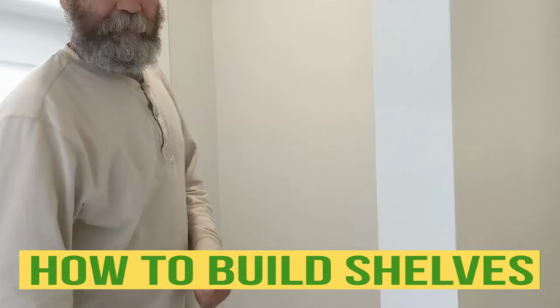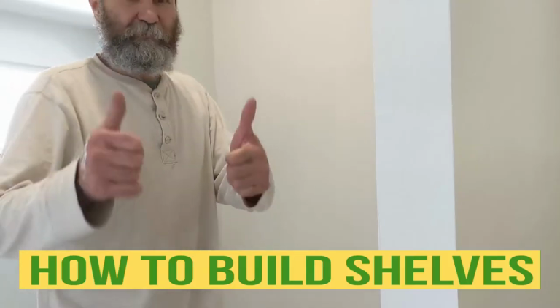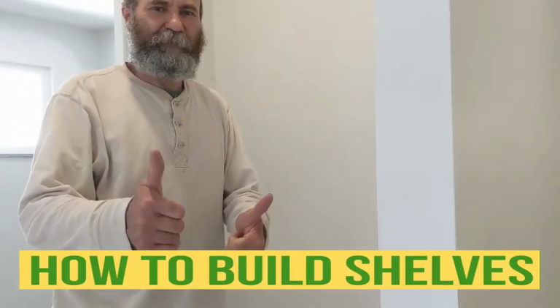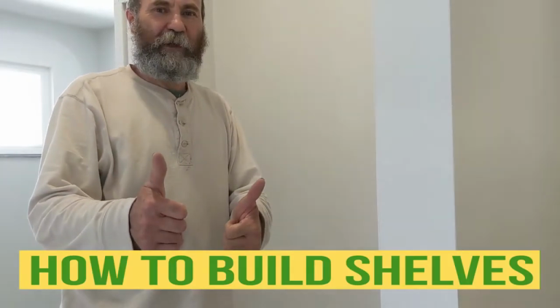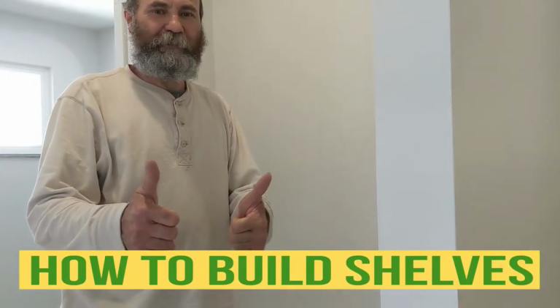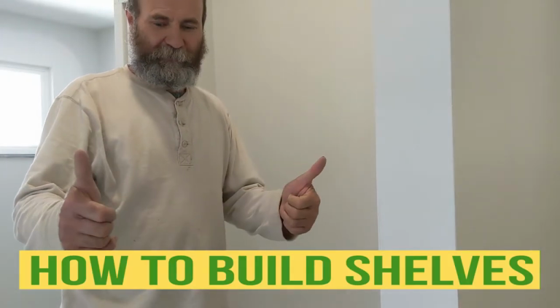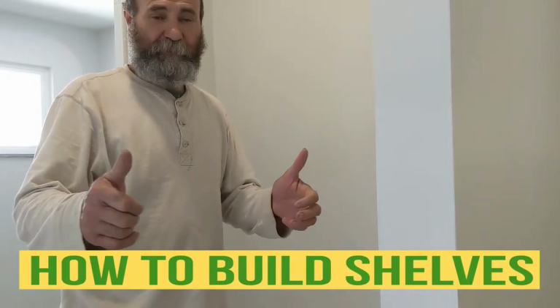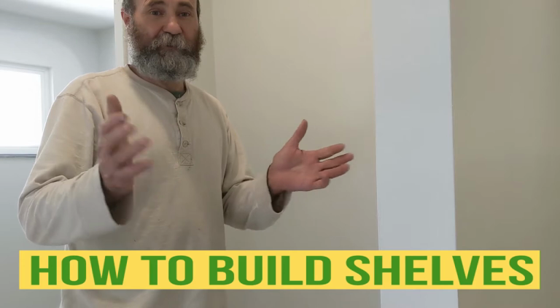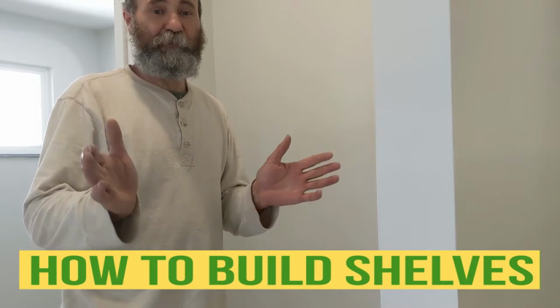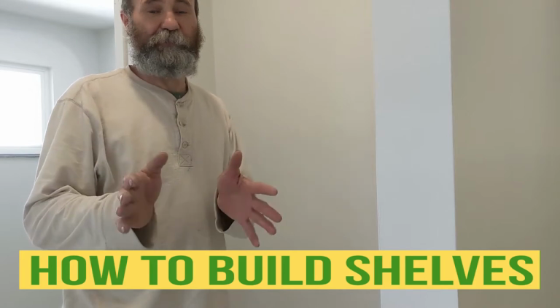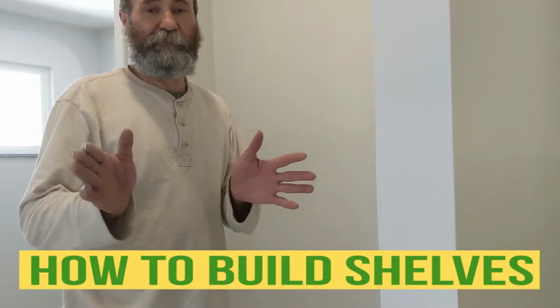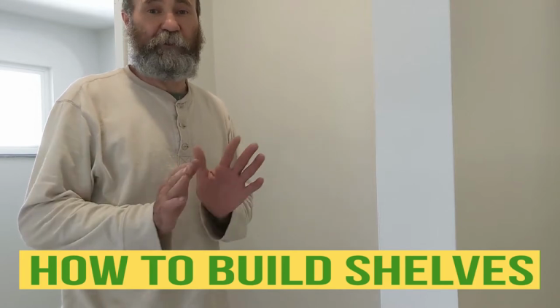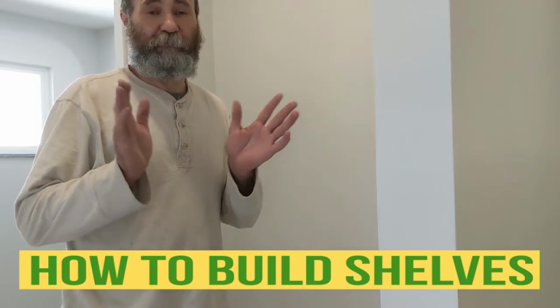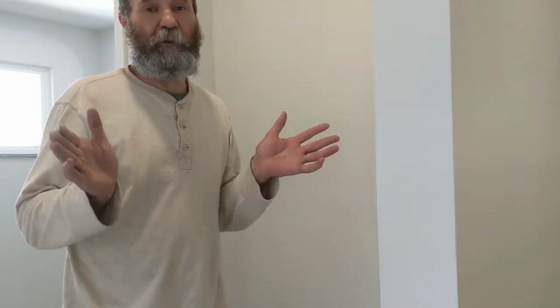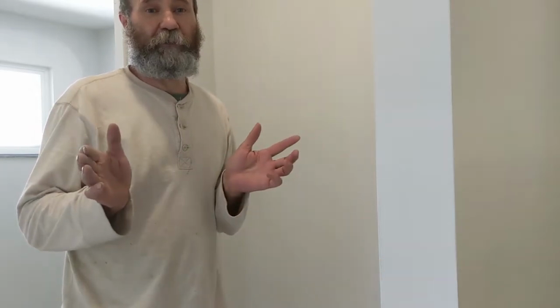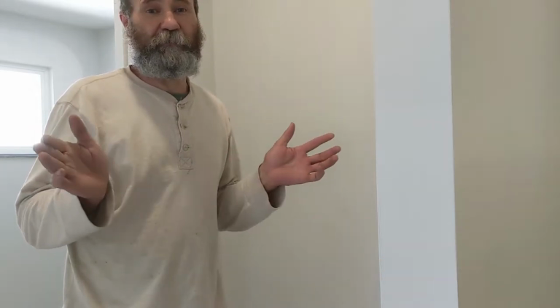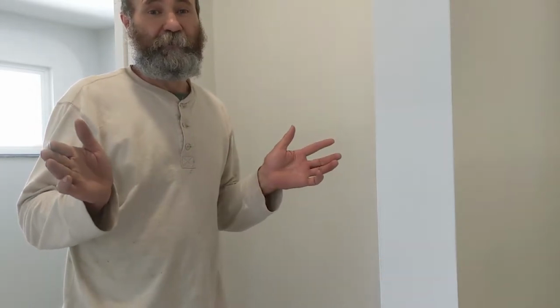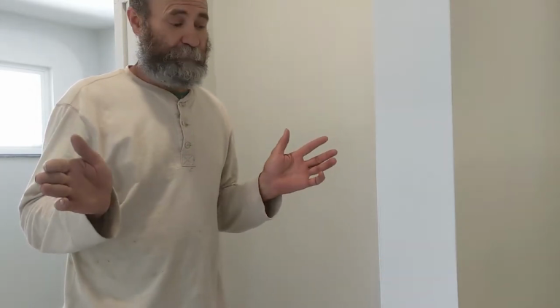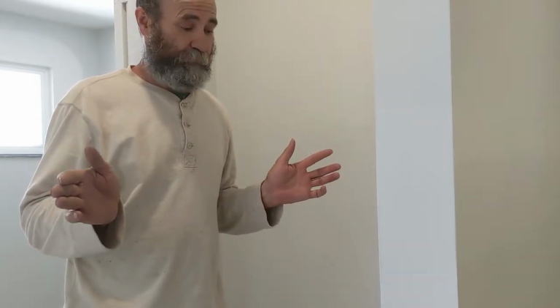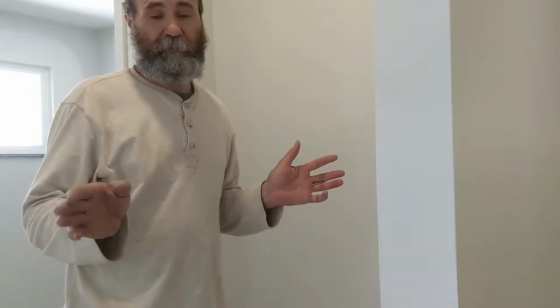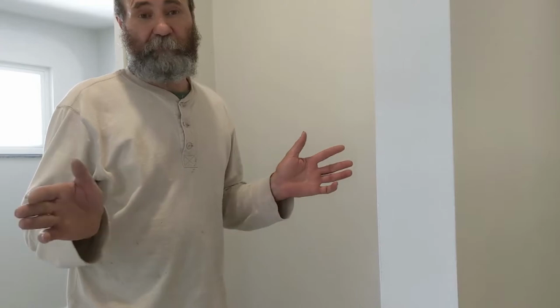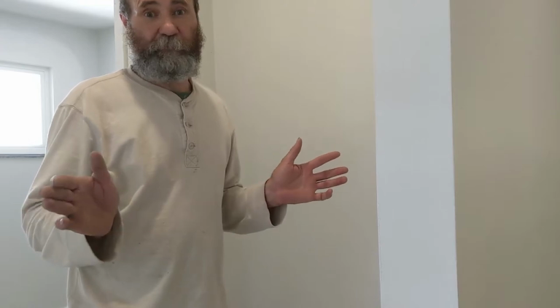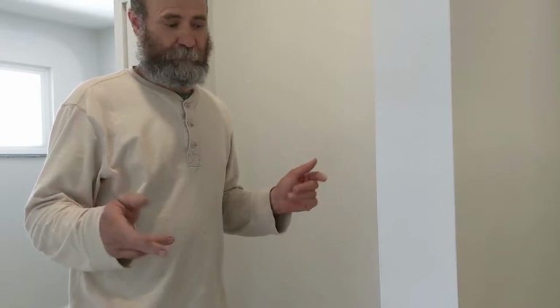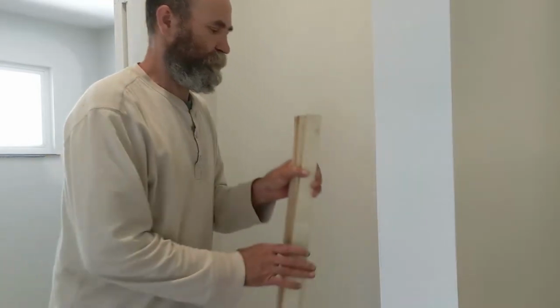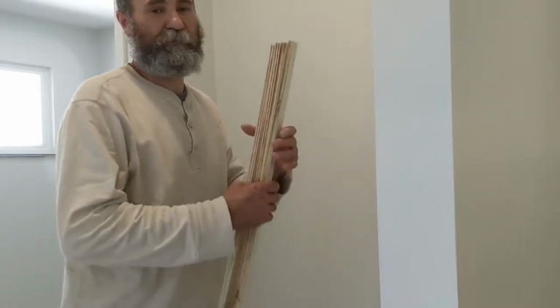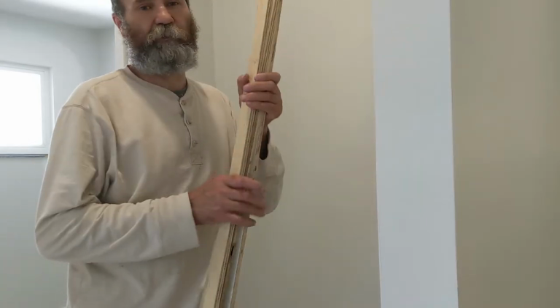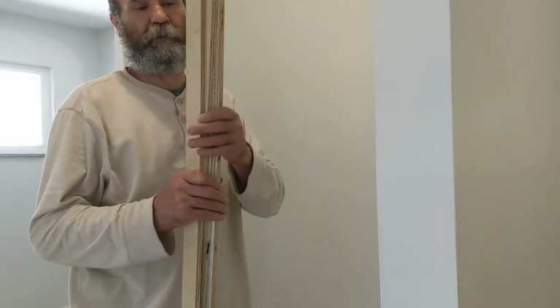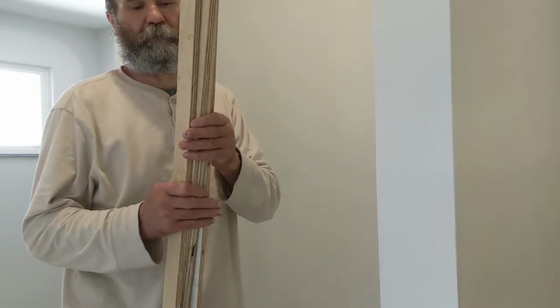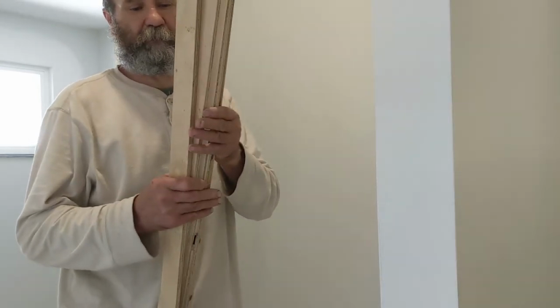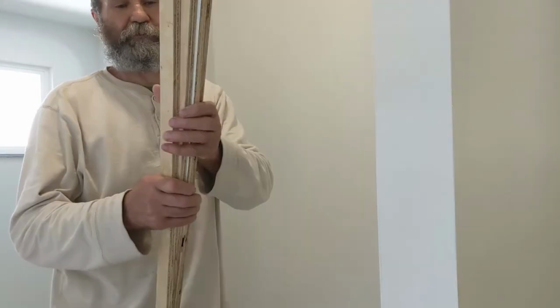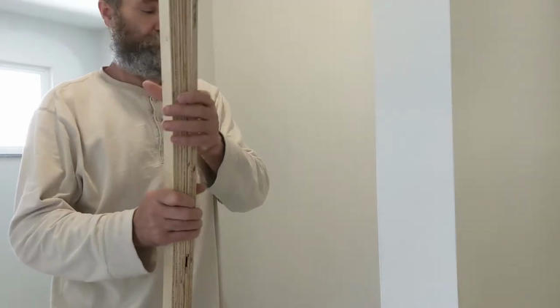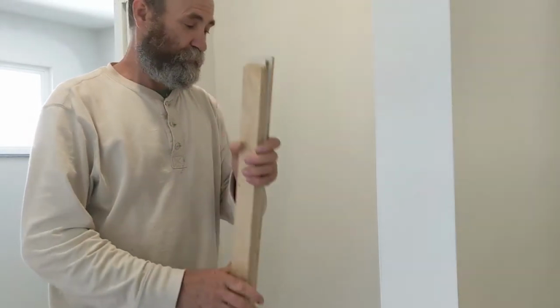Hello my friend, Bayani here. In this video I'm going to show you how to build some shelves. In my case it just cost me my time and a few nails. I cut a few strips of plywood that I have to support the shelves.